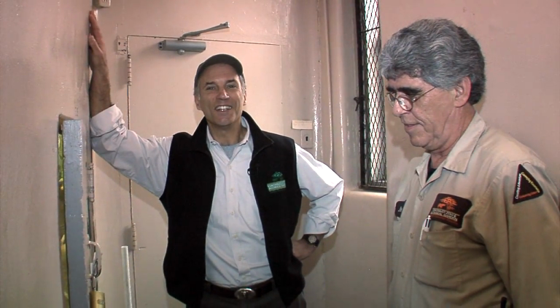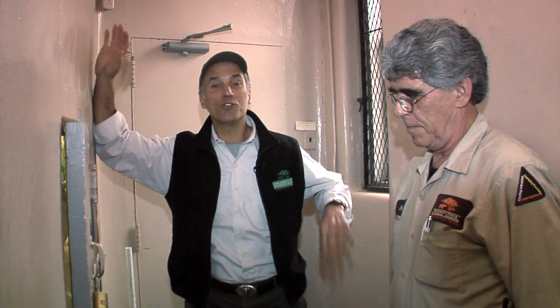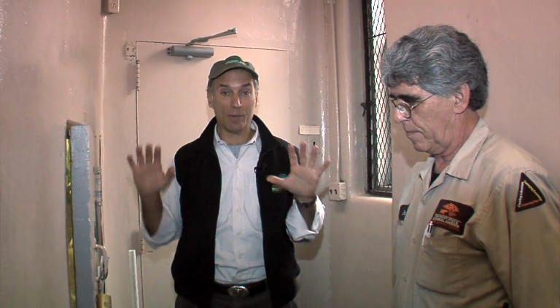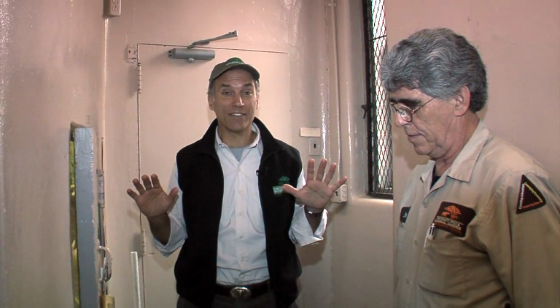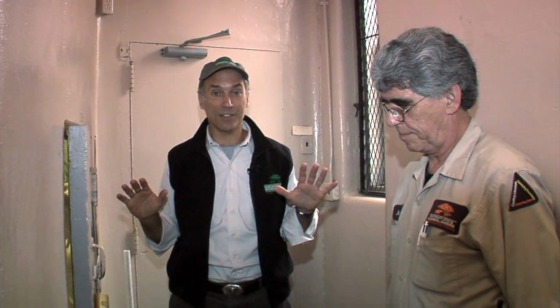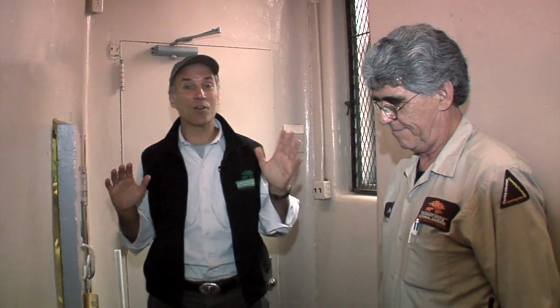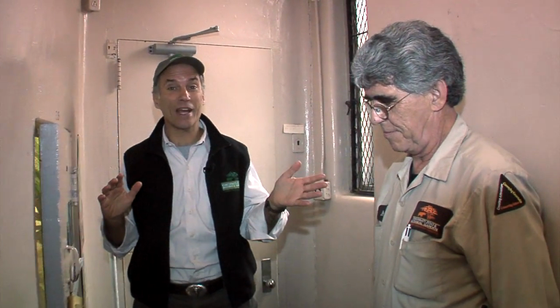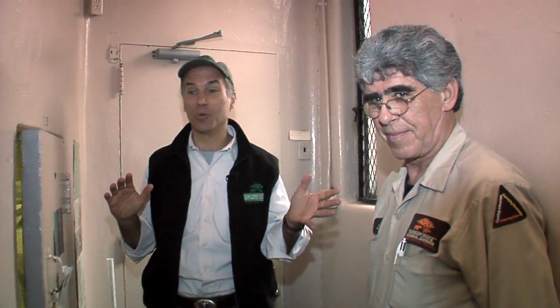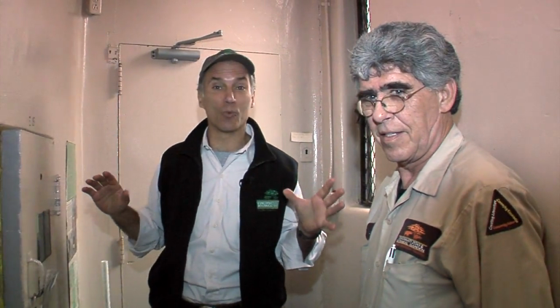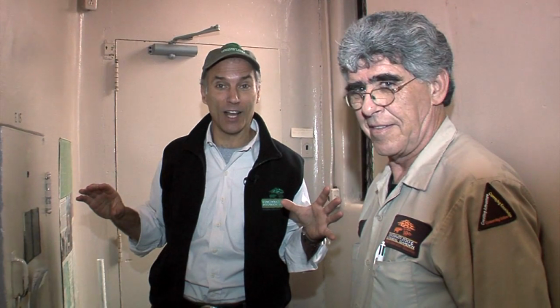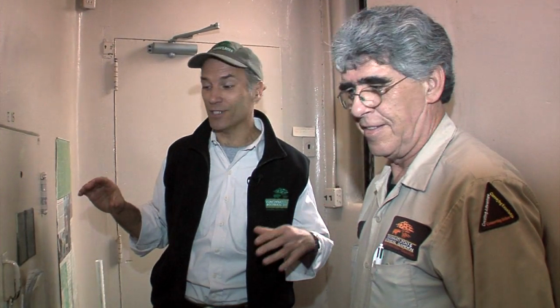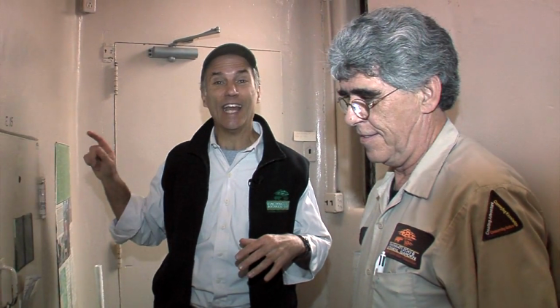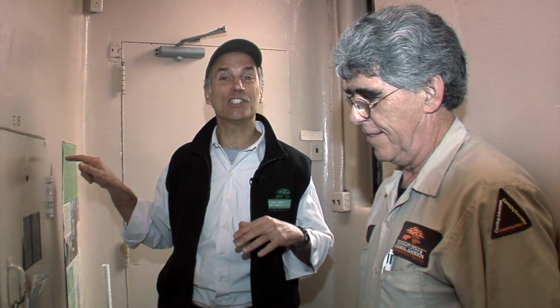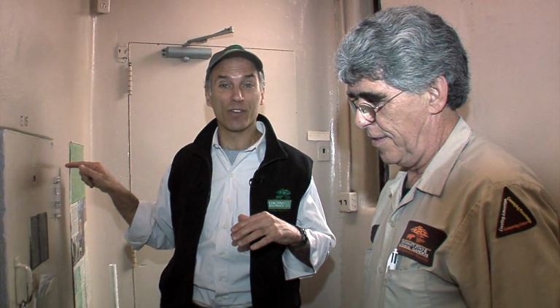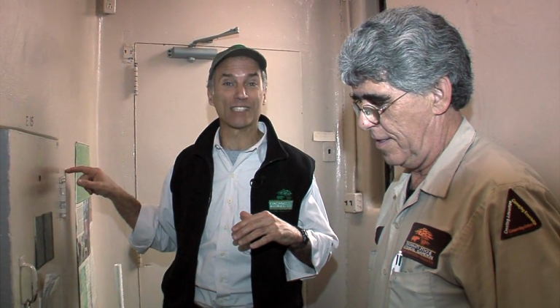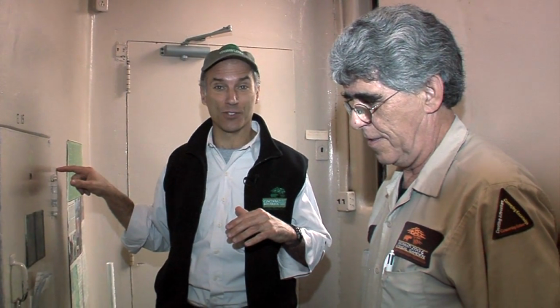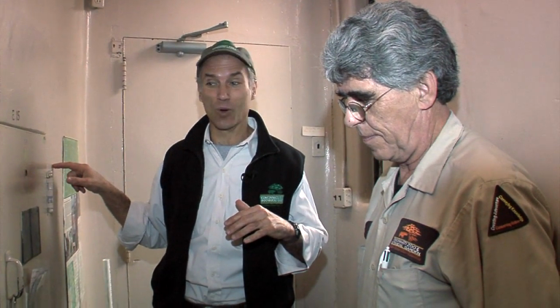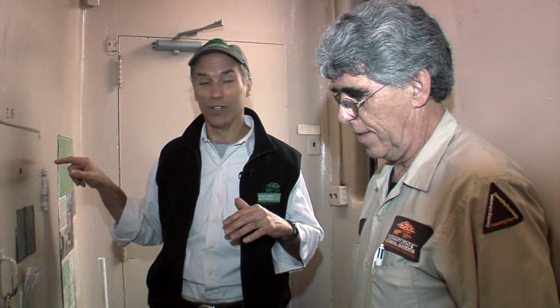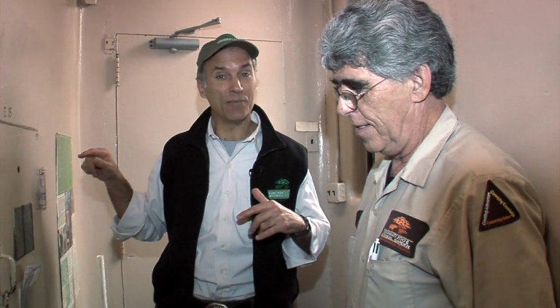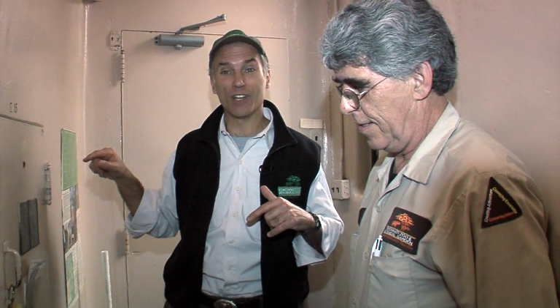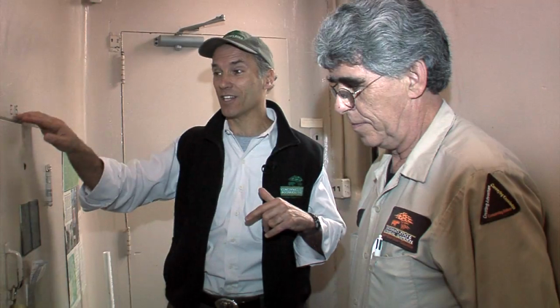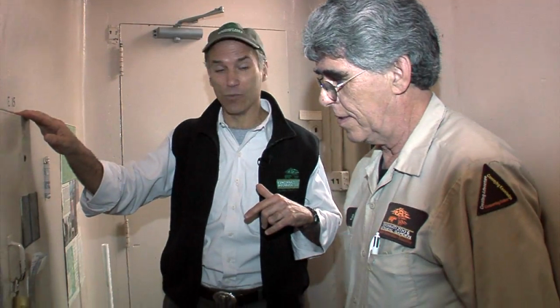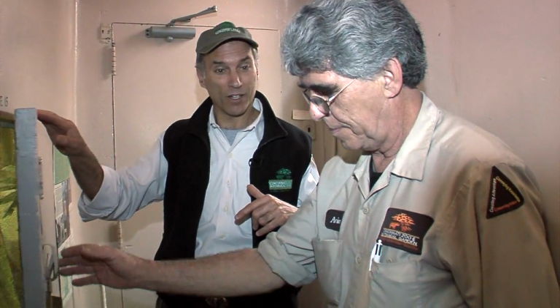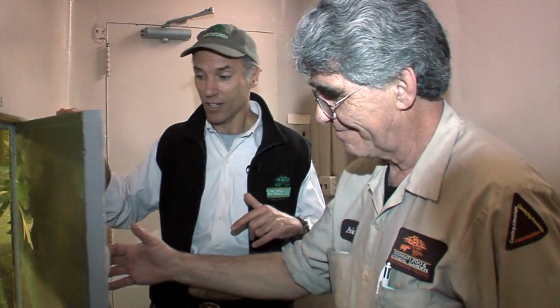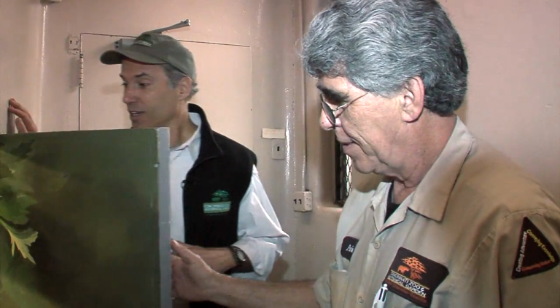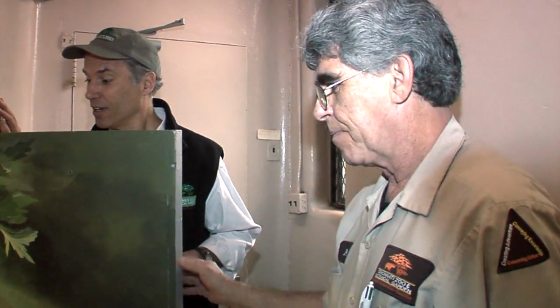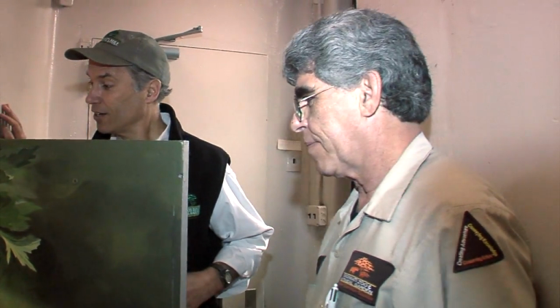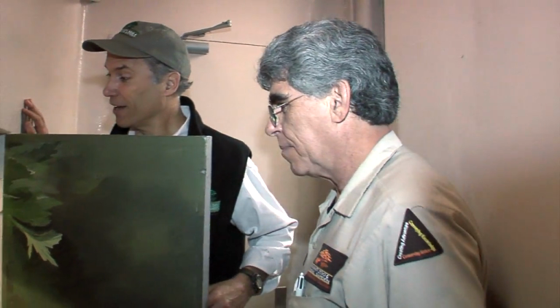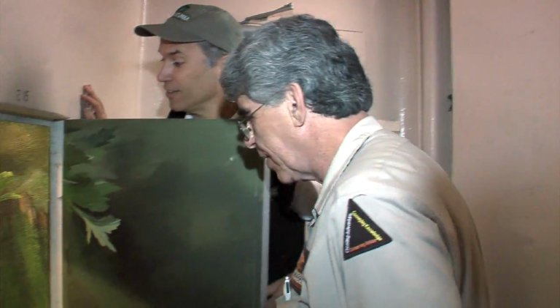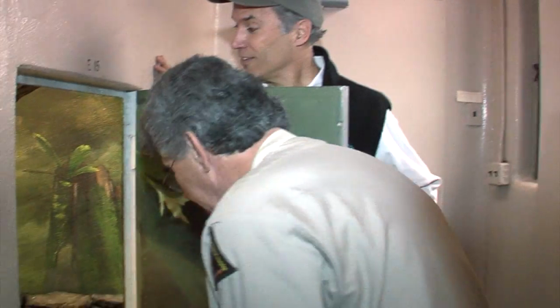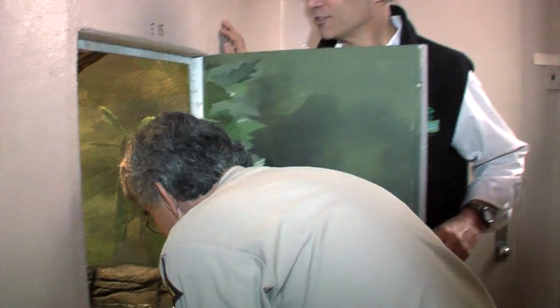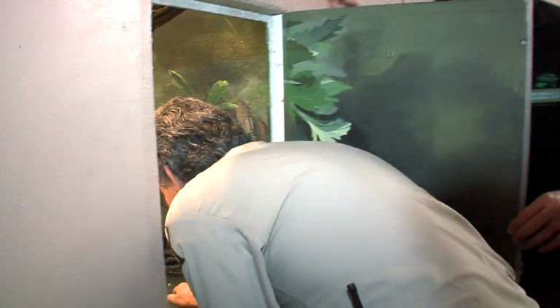Now you talk about behind the scenes. I'm here with Mike Goodwin in the reptile house and he's got one of the biggest lizards in the world, and believe it or not he's going to go in with it. Oh yeah, there's Jasper.